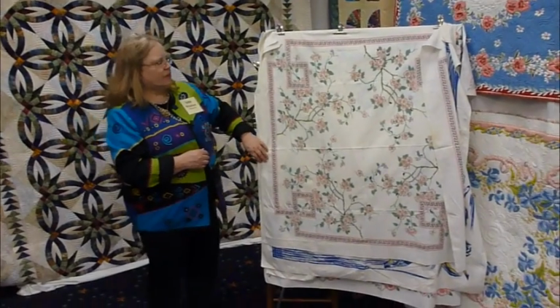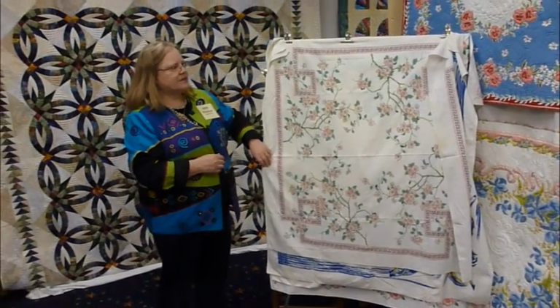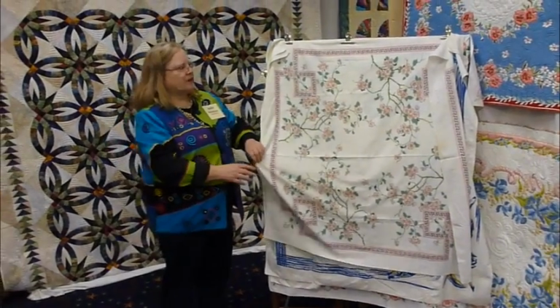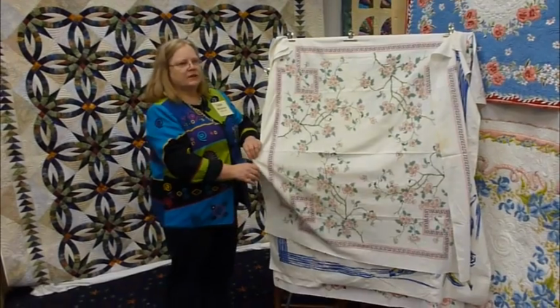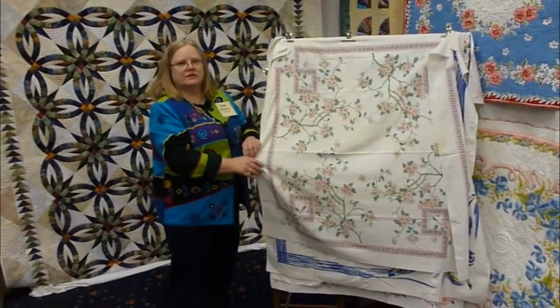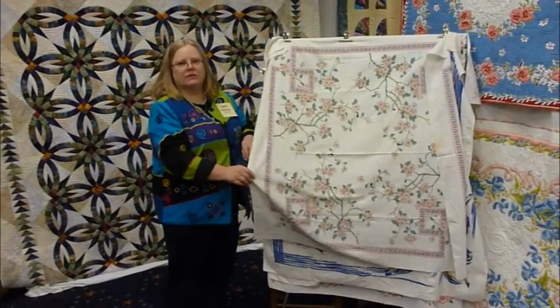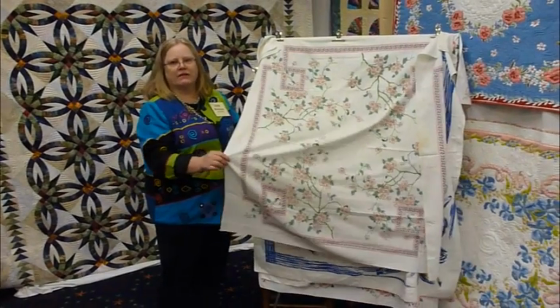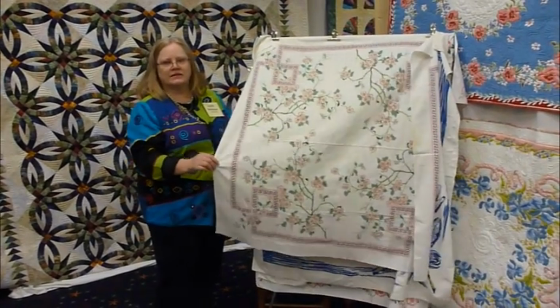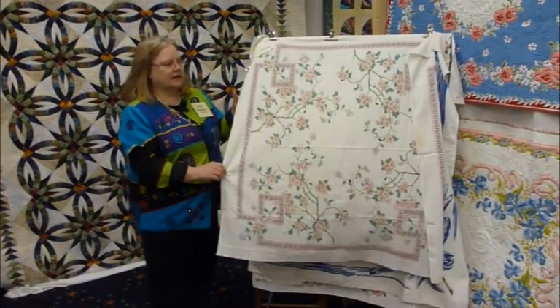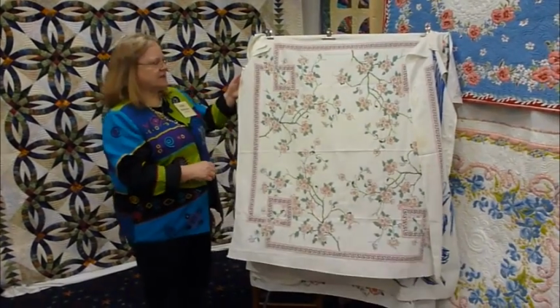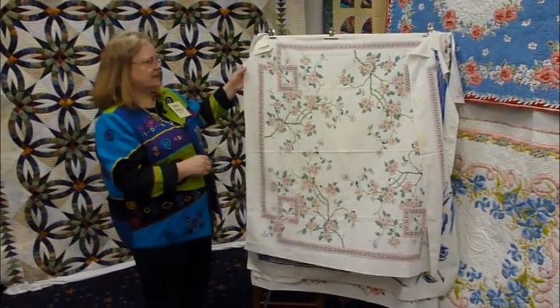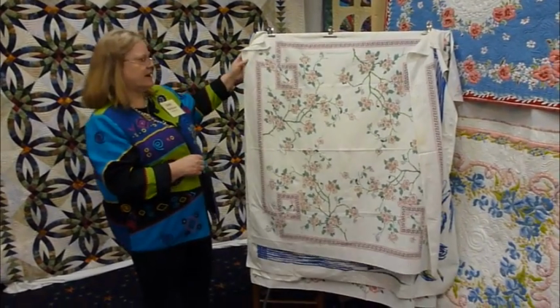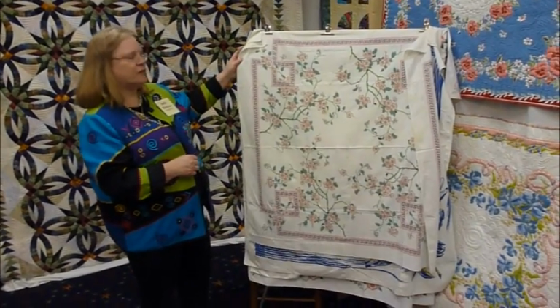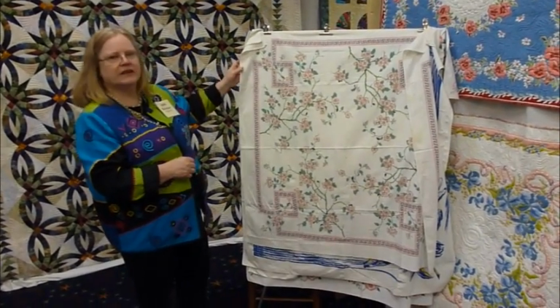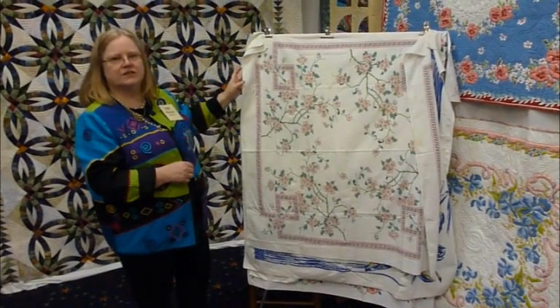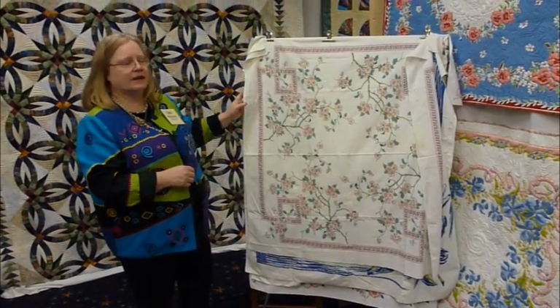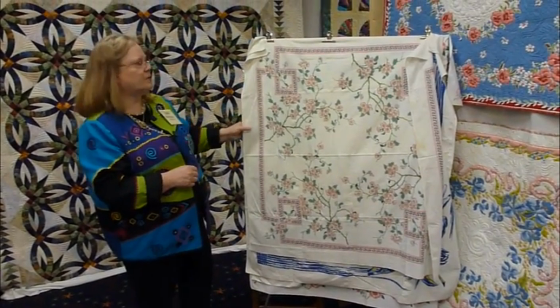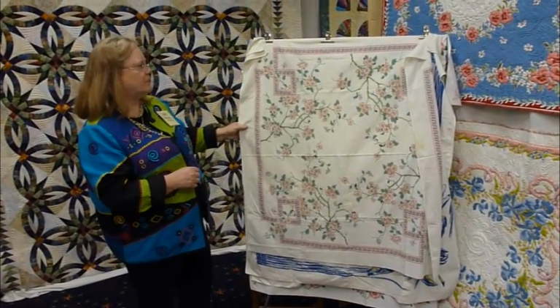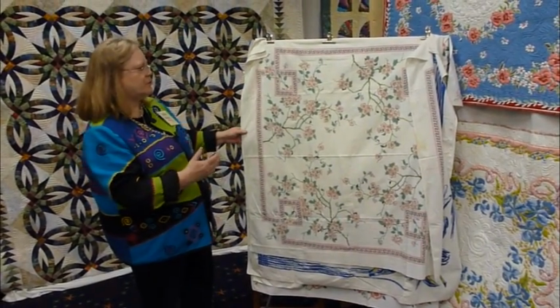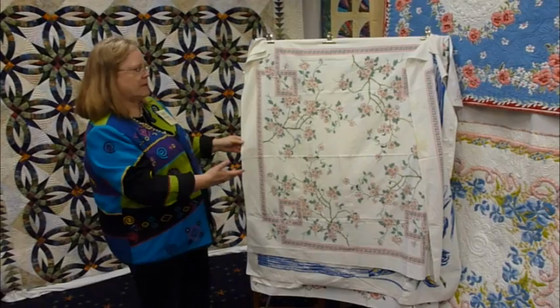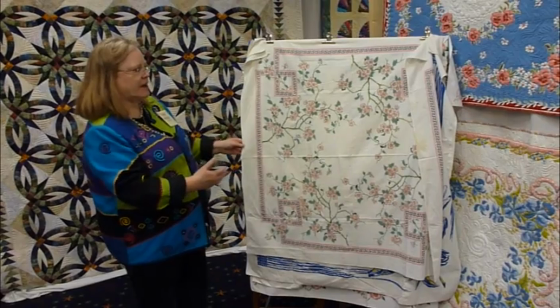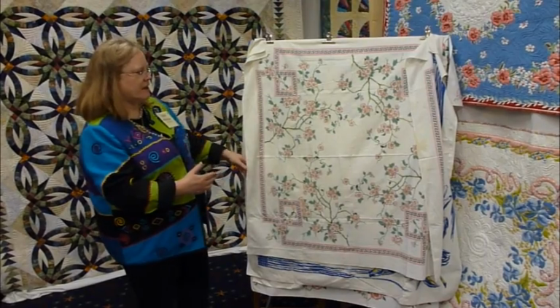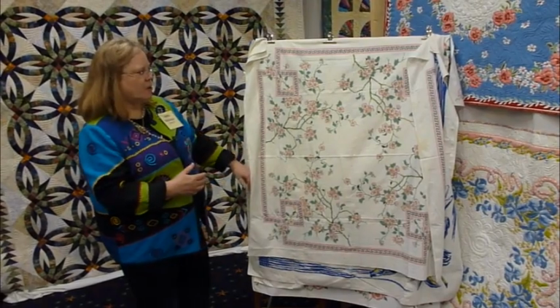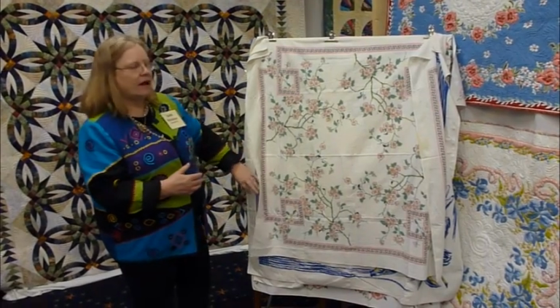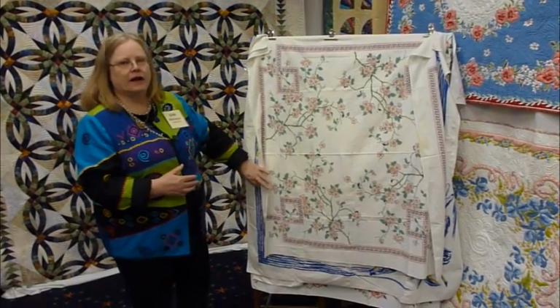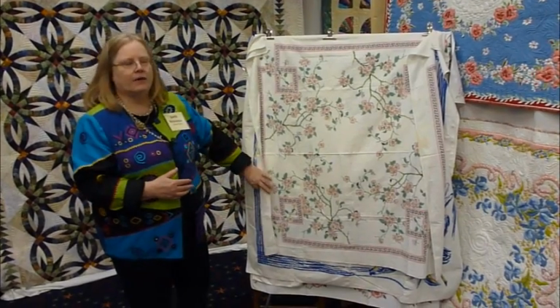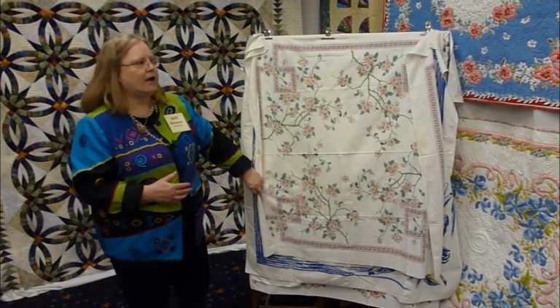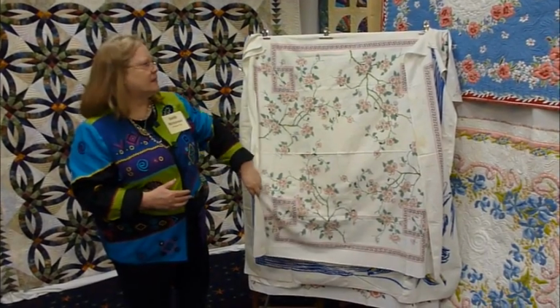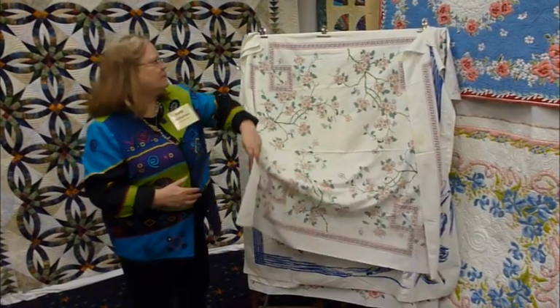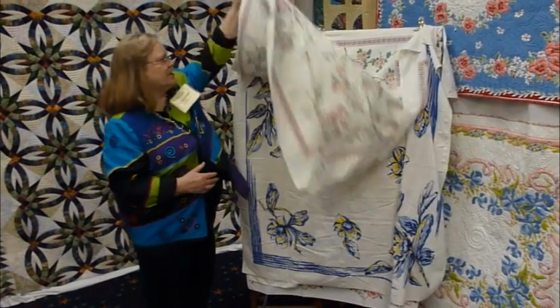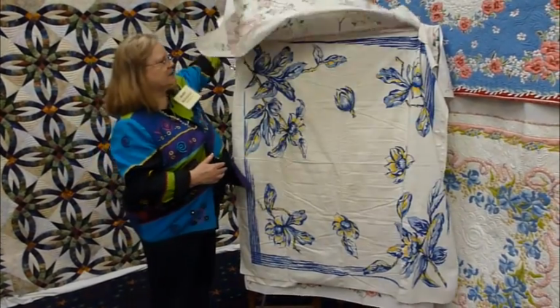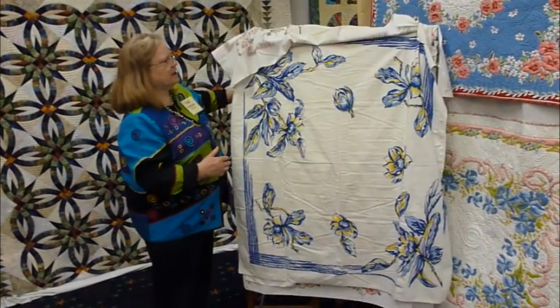This is what the original tablecloth looks like. As you can see, they're not in perfect condition, but this will be a beautiful tablecloth when I'm done machine quilting it.